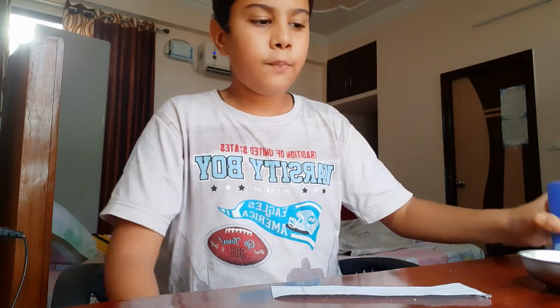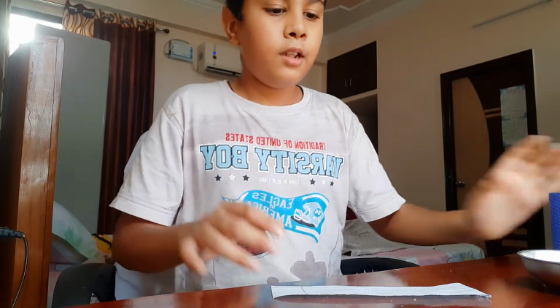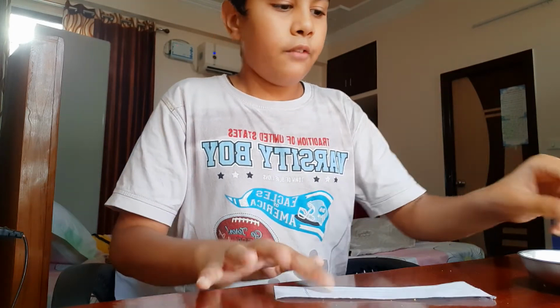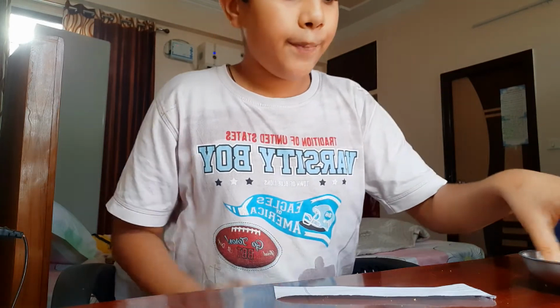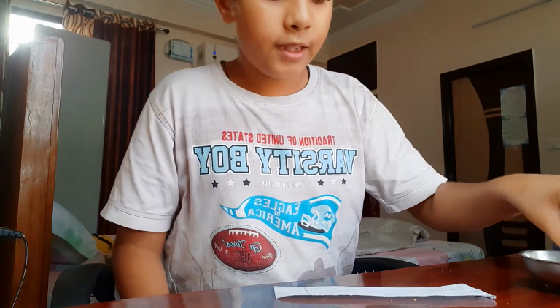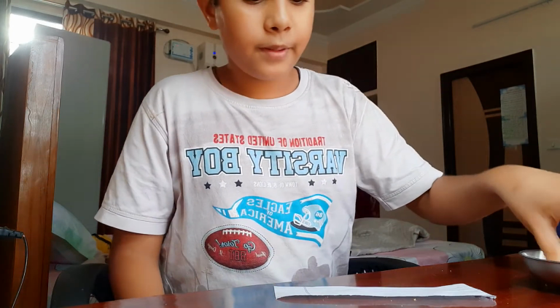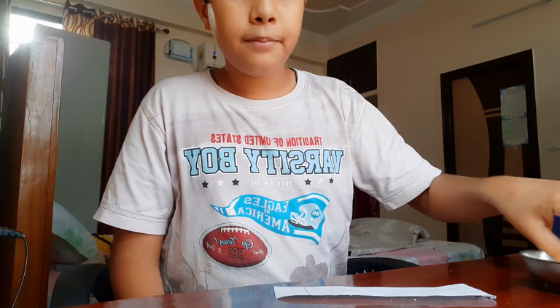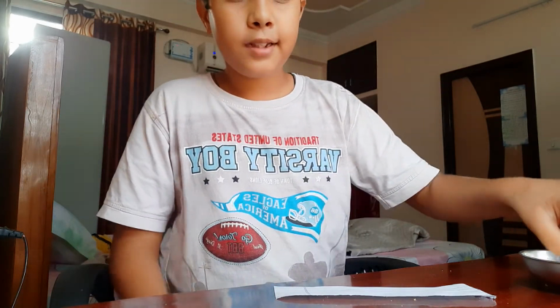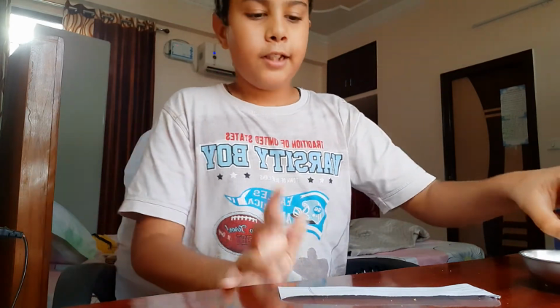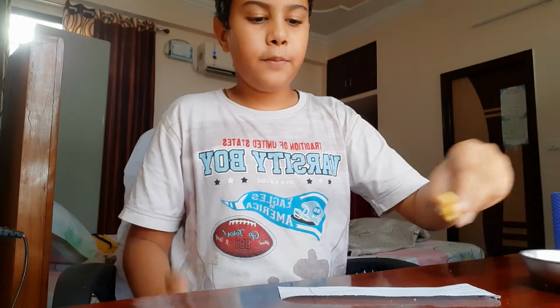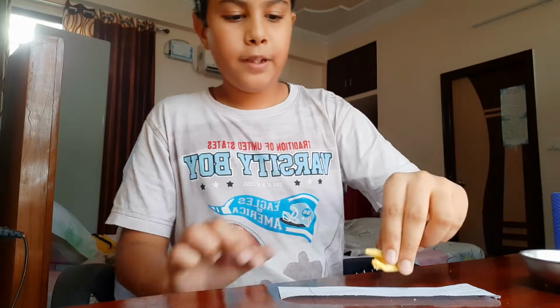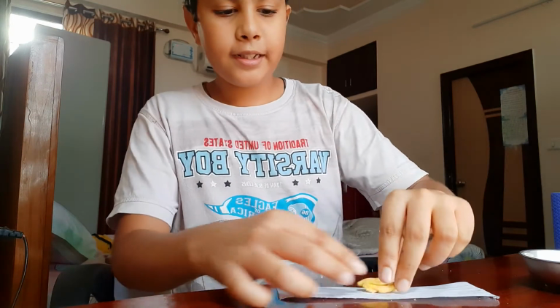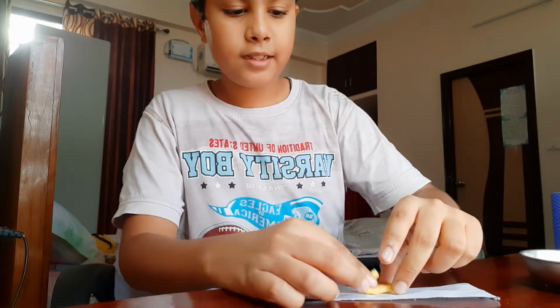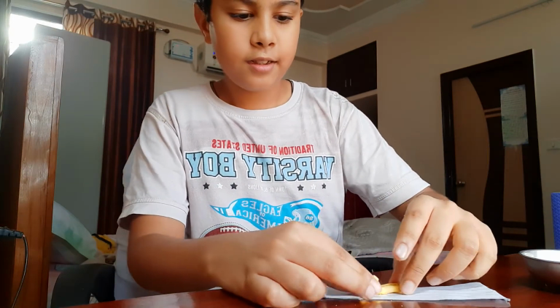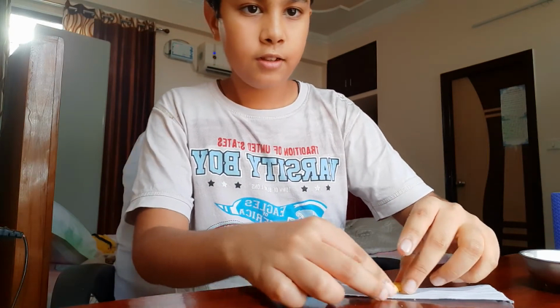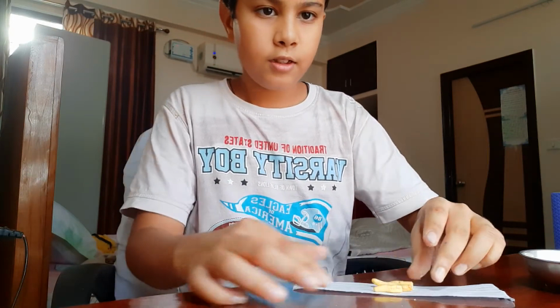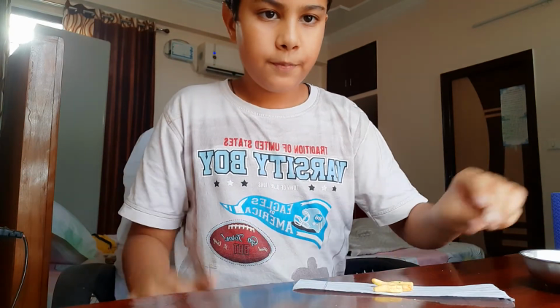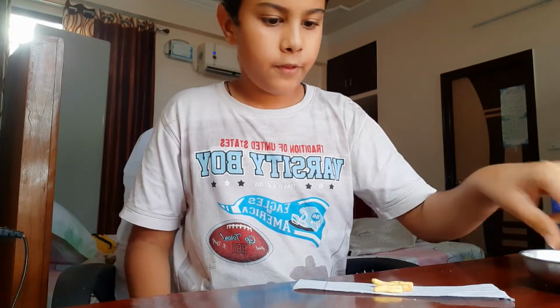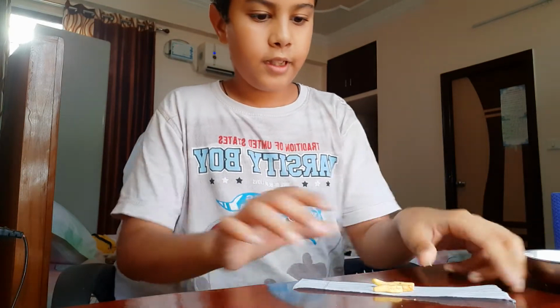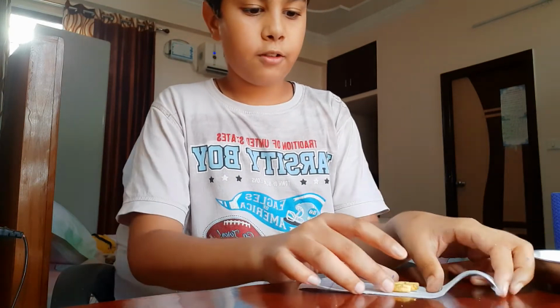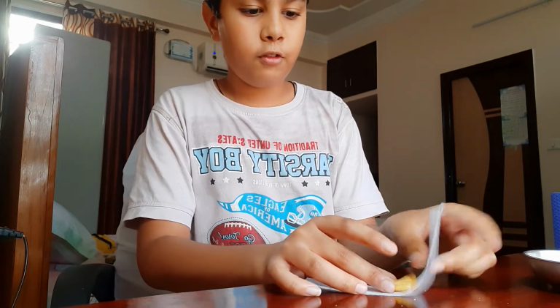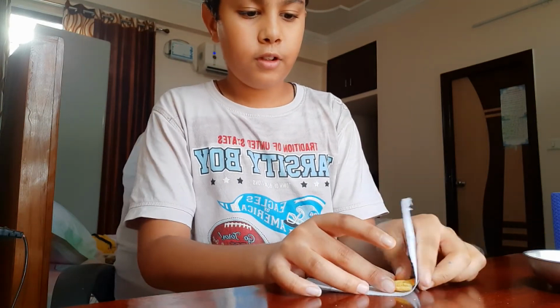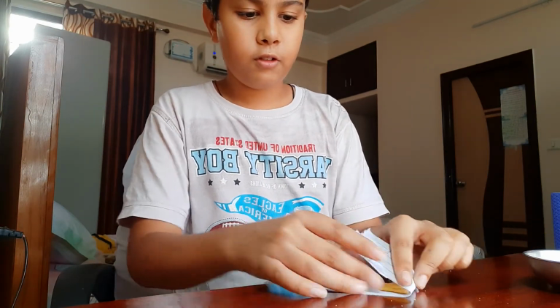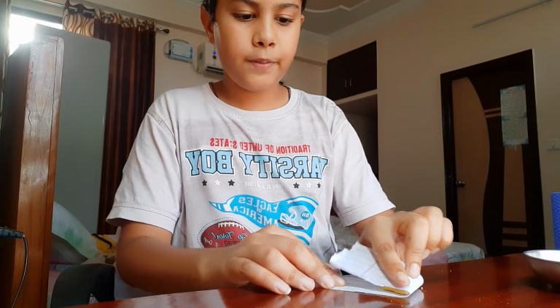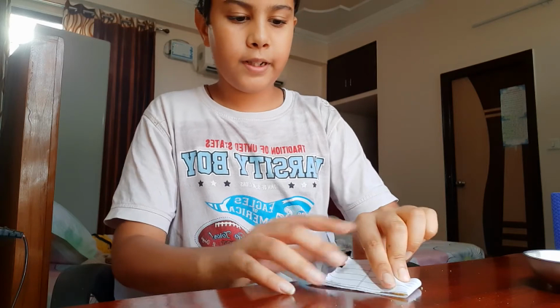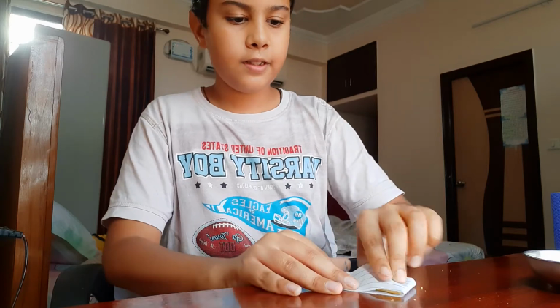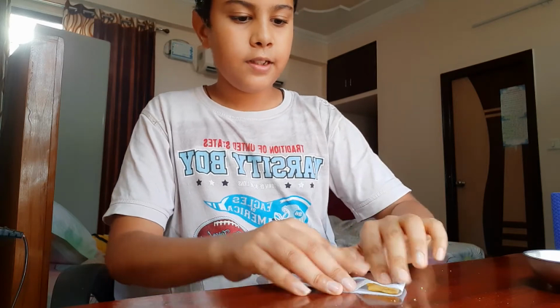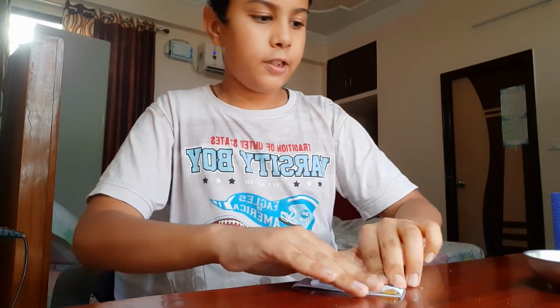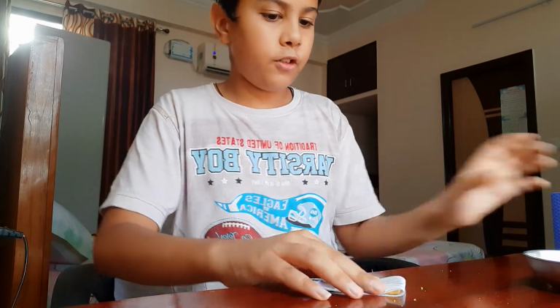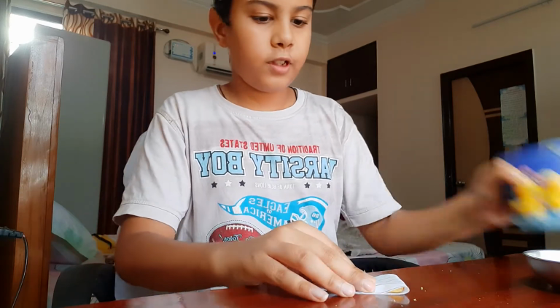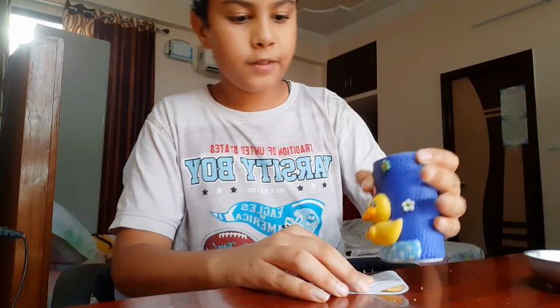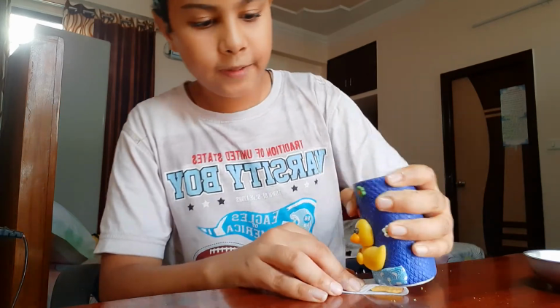Now we will put some namkeen into the paper like this — I hope you can see — and close the paper. Now you have to press the namkeen.